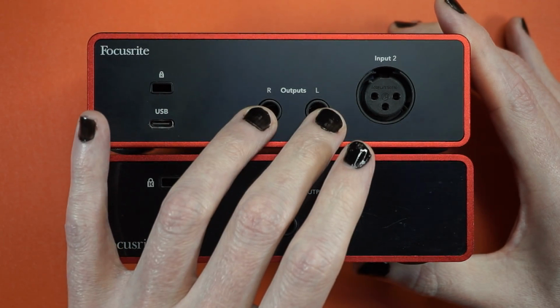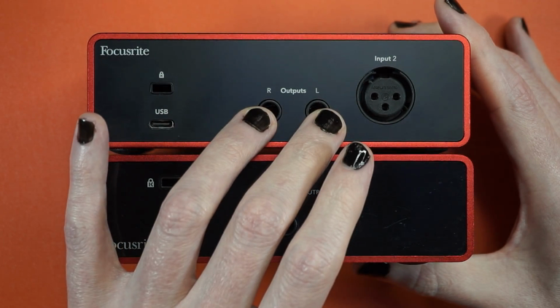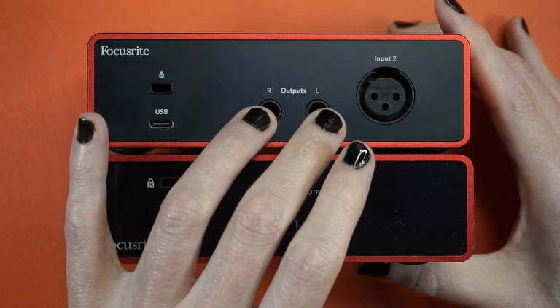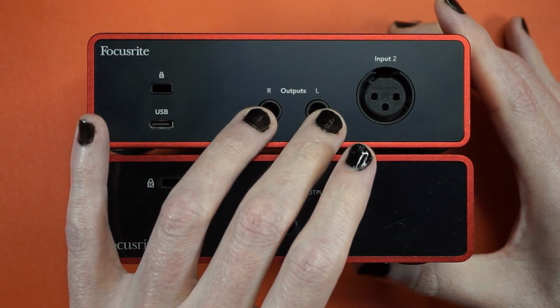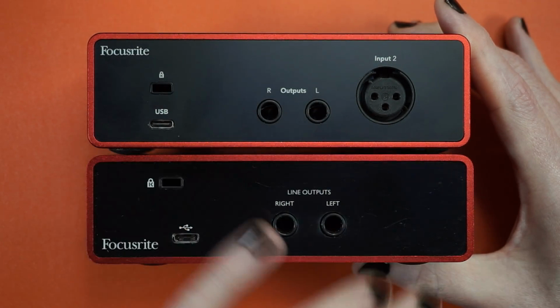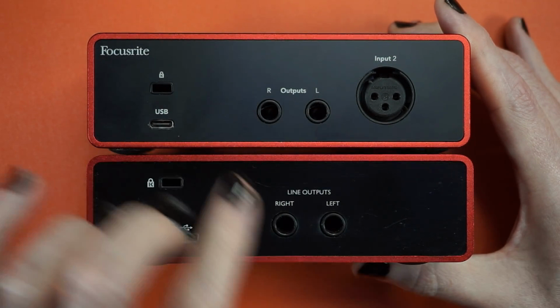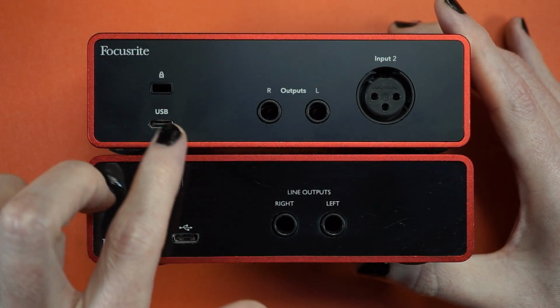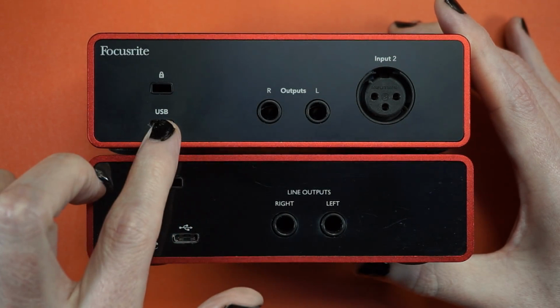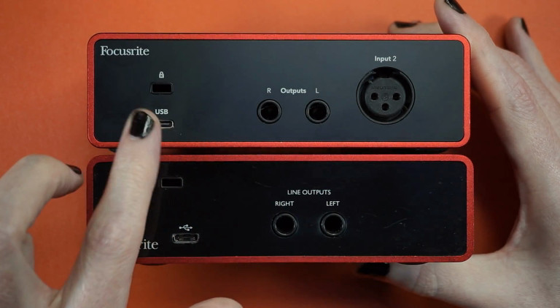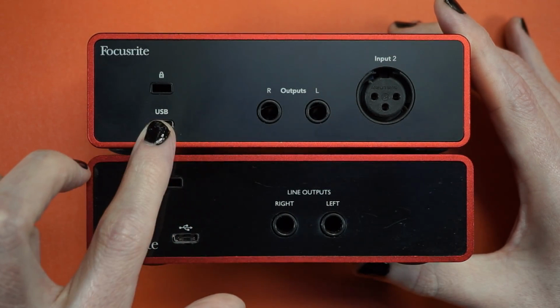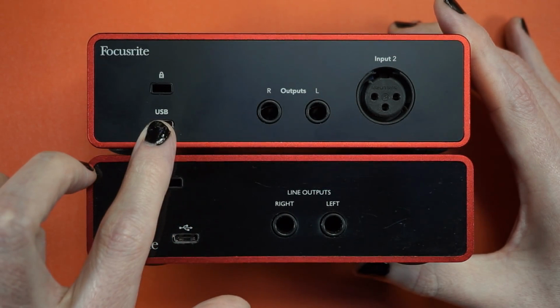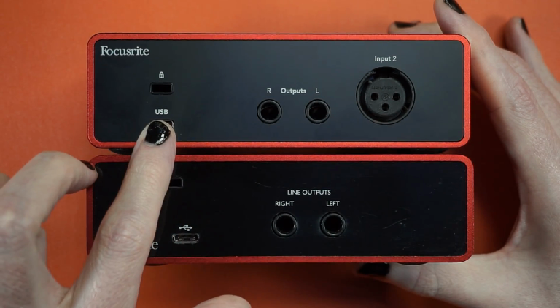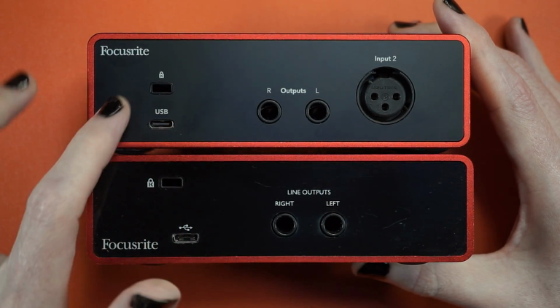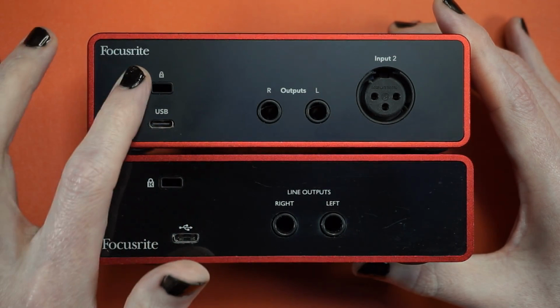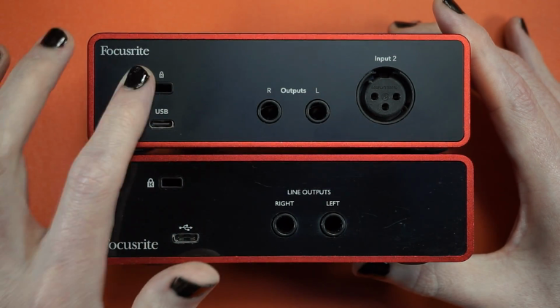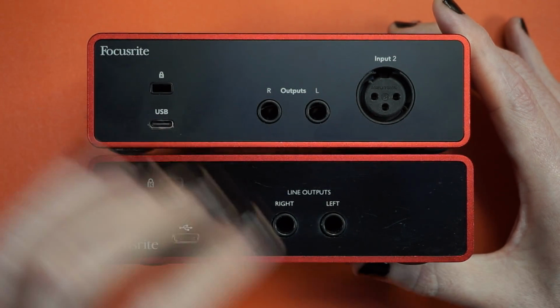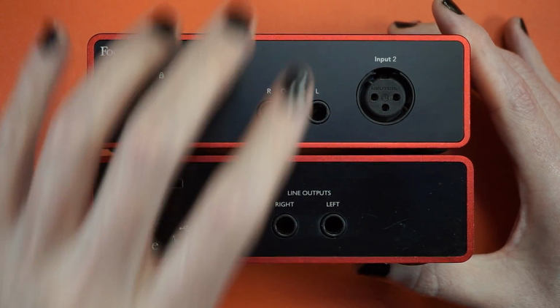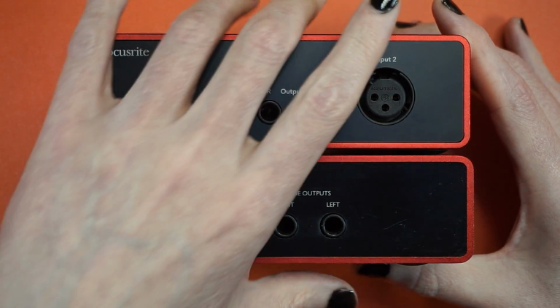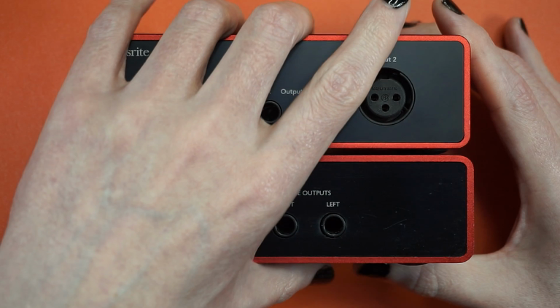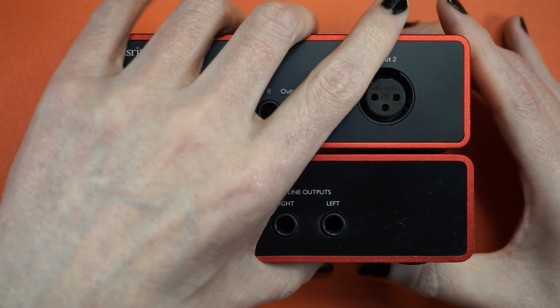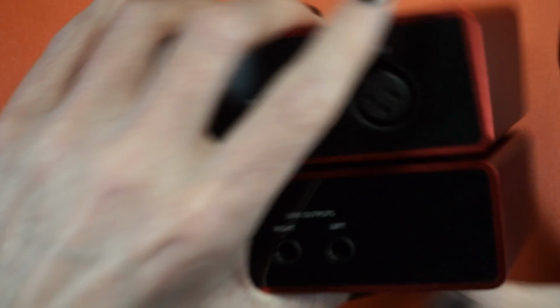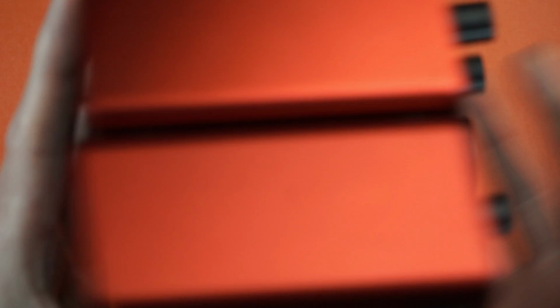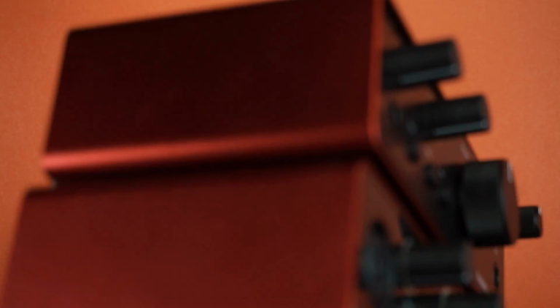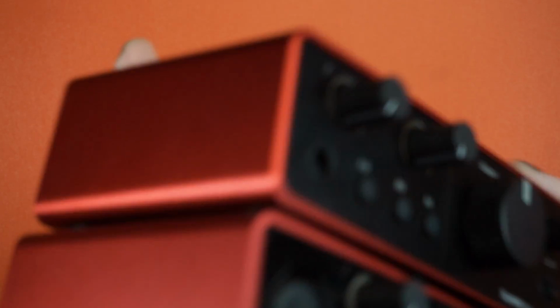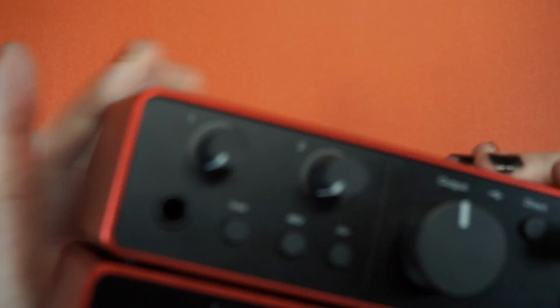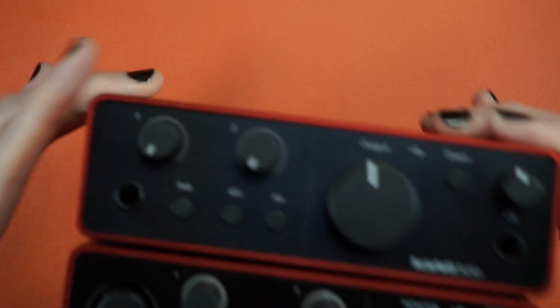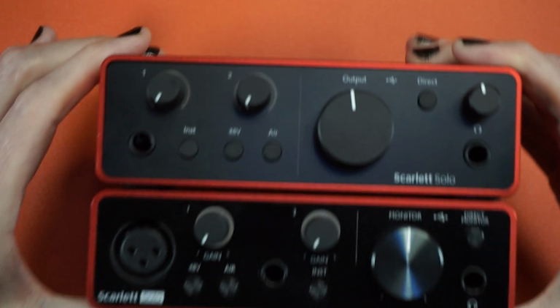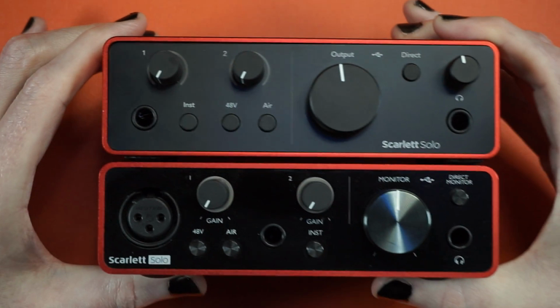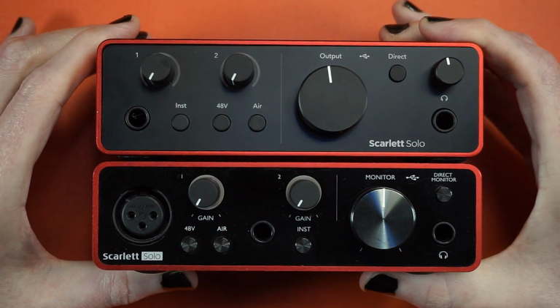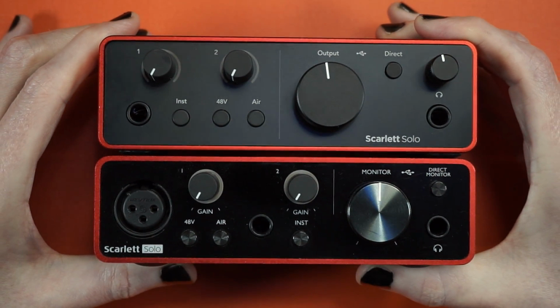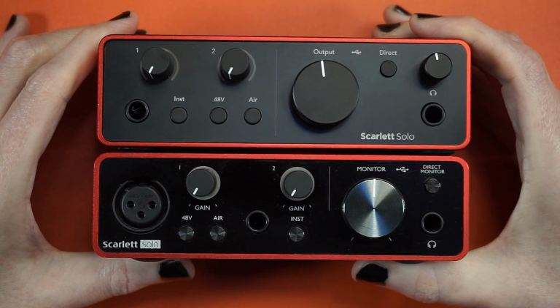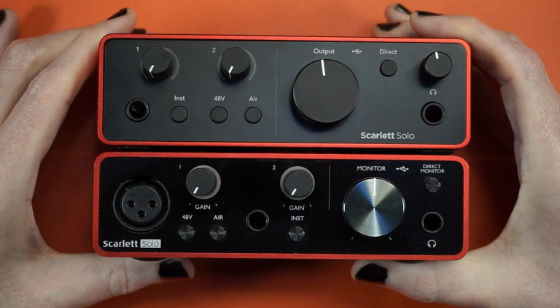The XLR jack has been moved around to the back, where we find two line outputs, USB 2.0 Type-C, and a Kensington security slot. Let's go ahead and plug this in and see if it works on Linux.